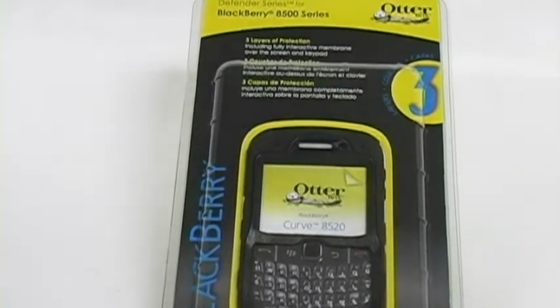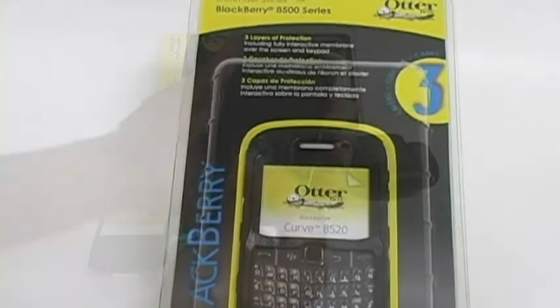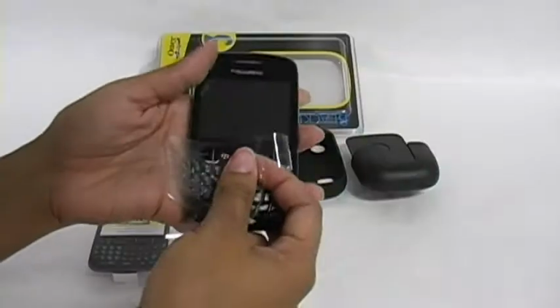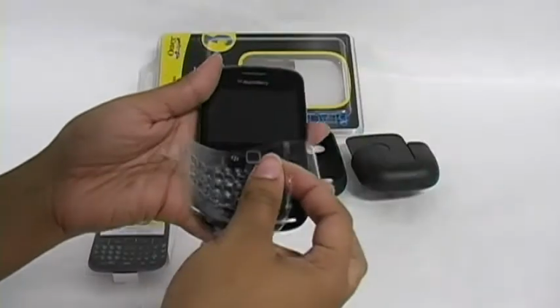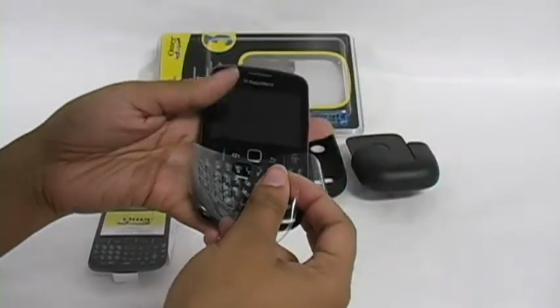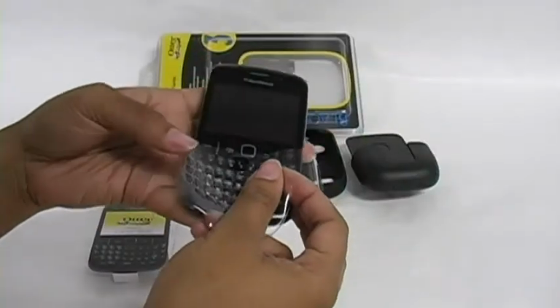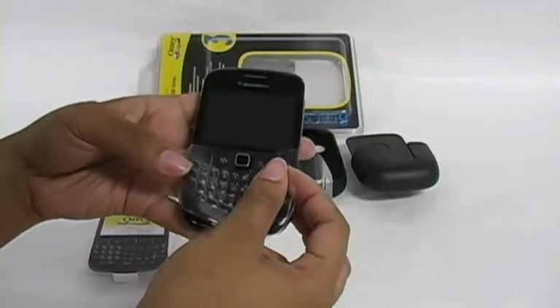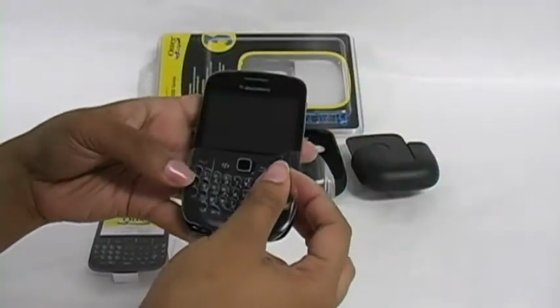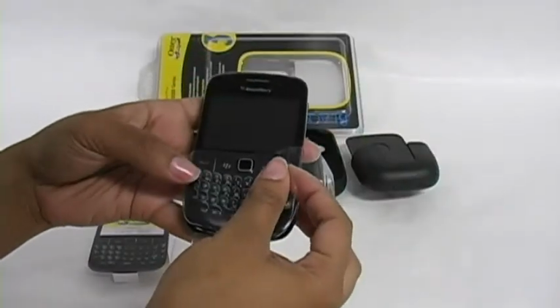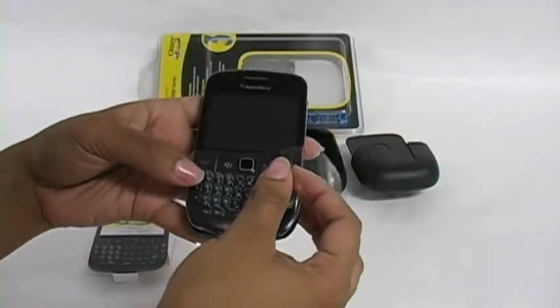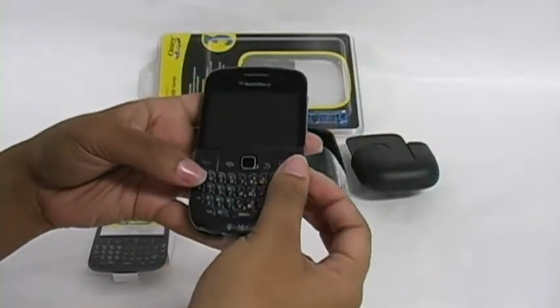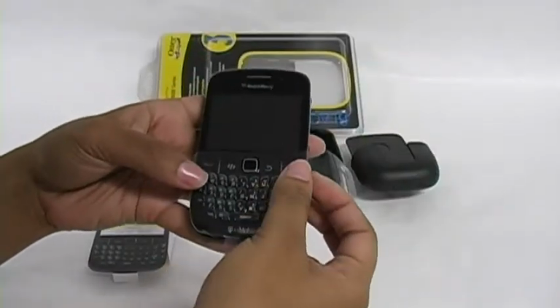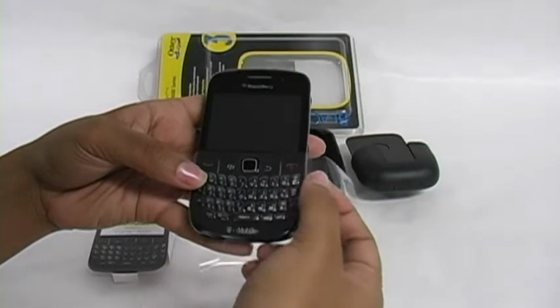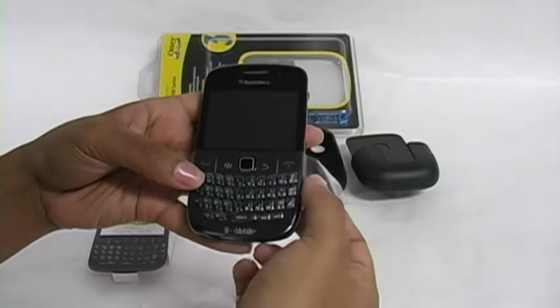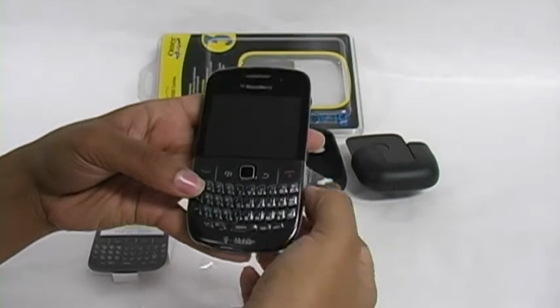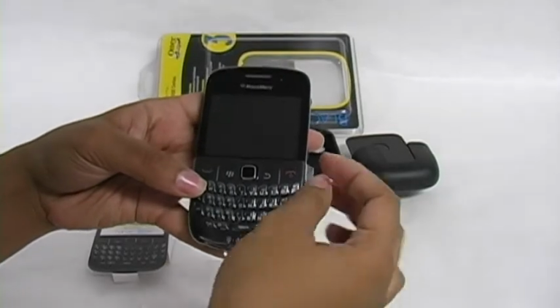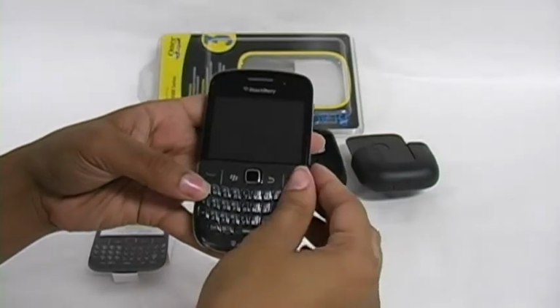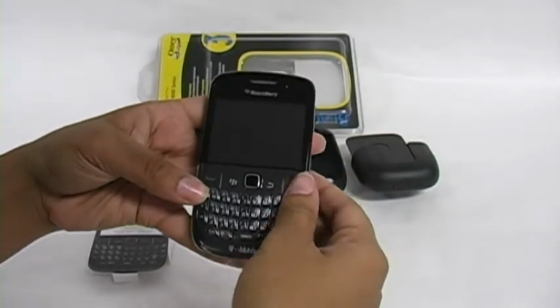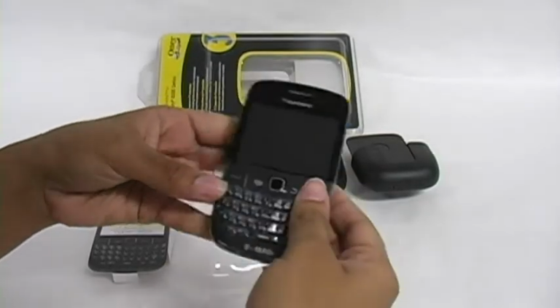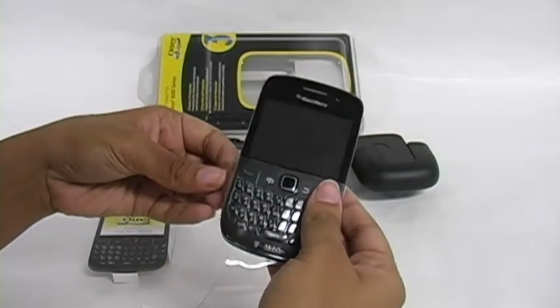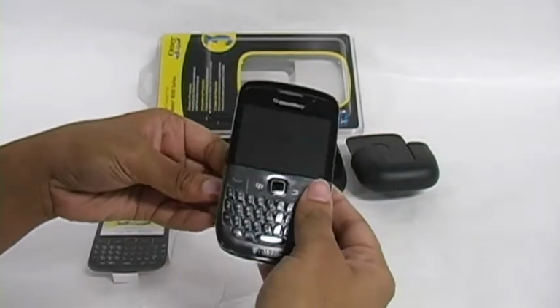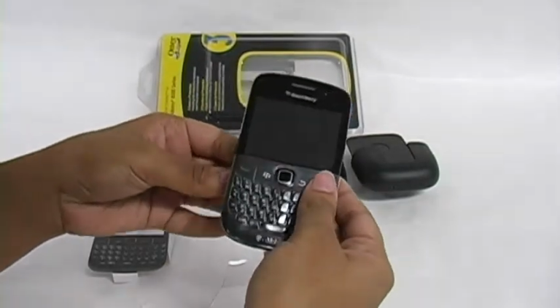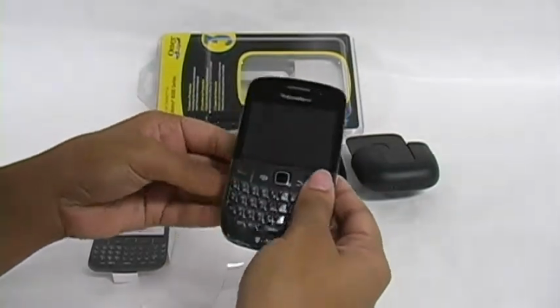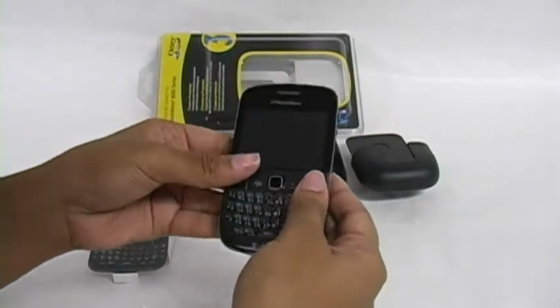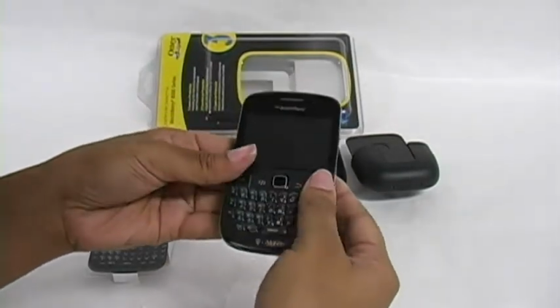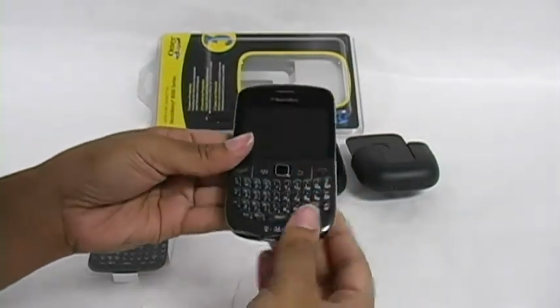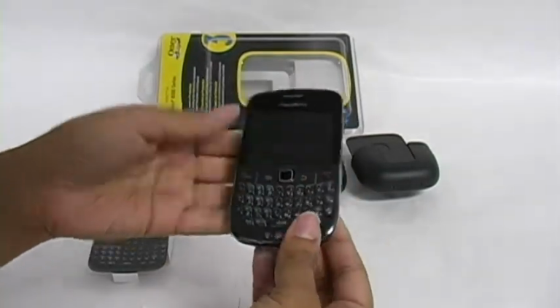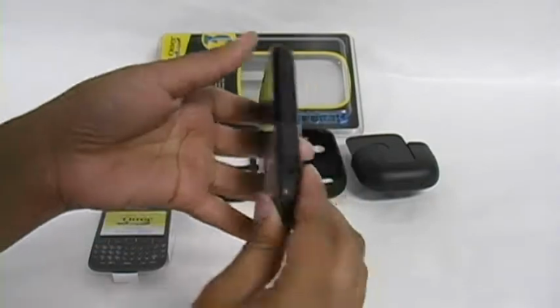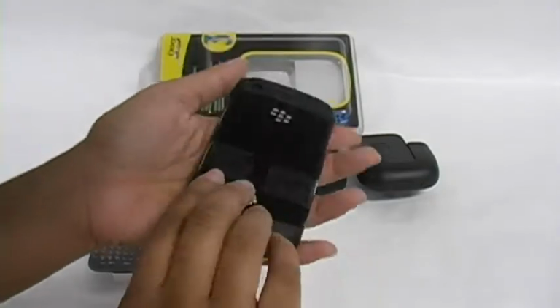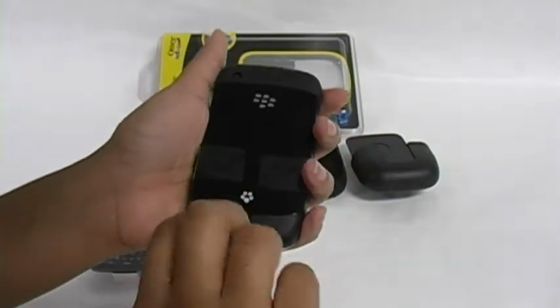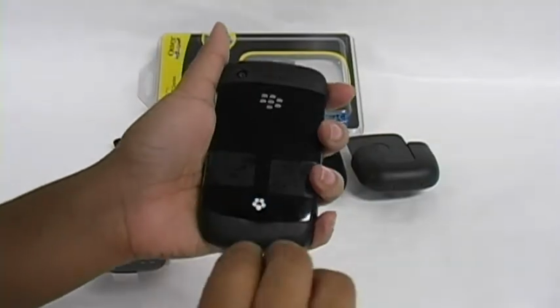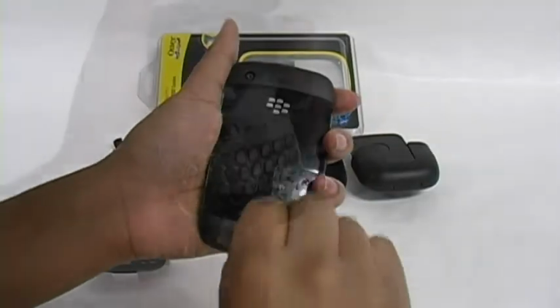To install, first align the keypad protector onto your phone and wrap the securing straps around your device, ensuring the key cover is correctly placed.